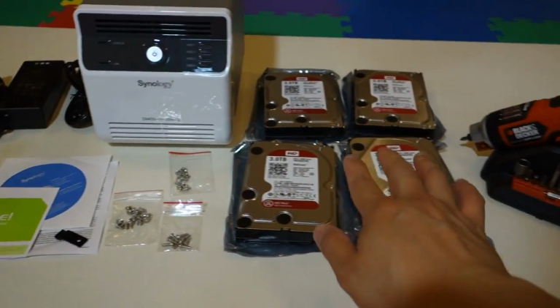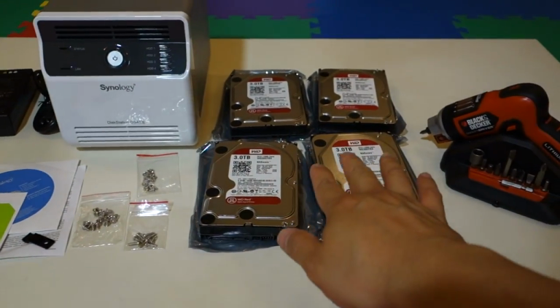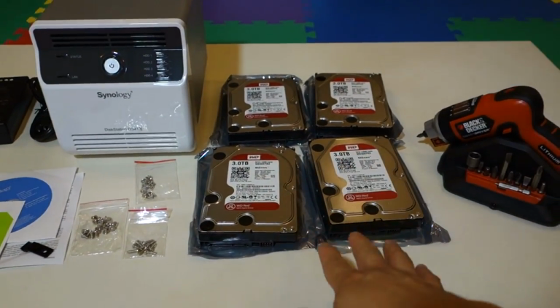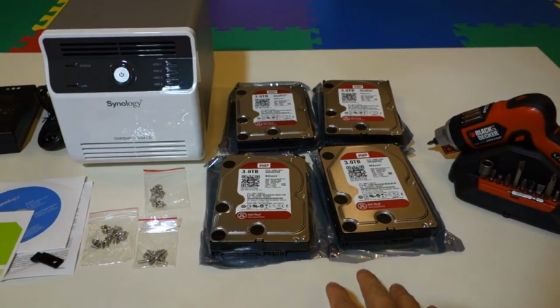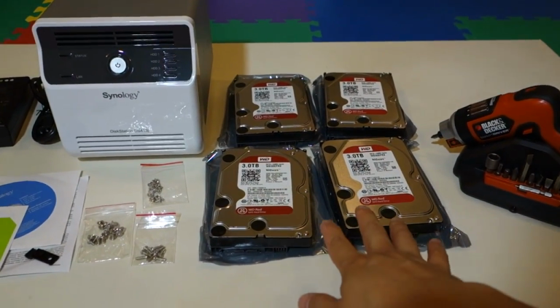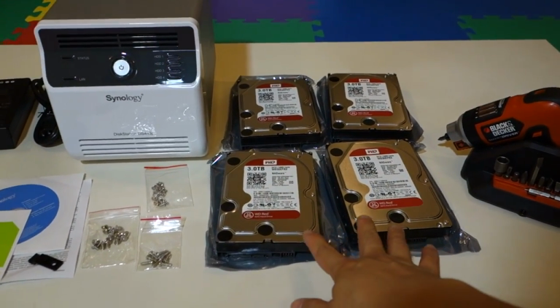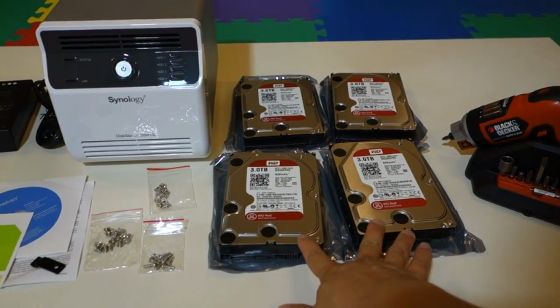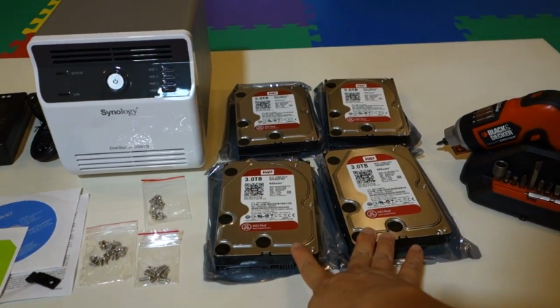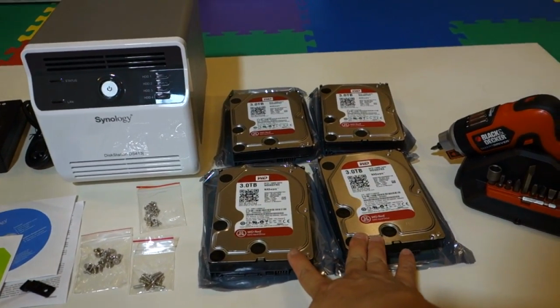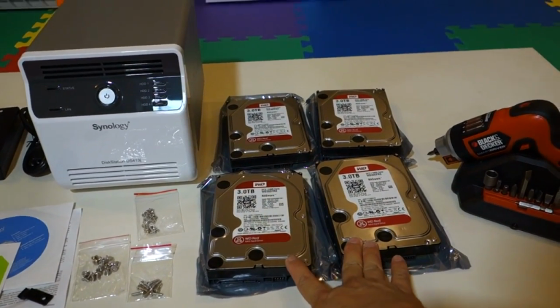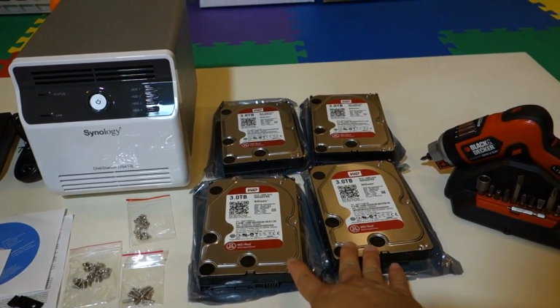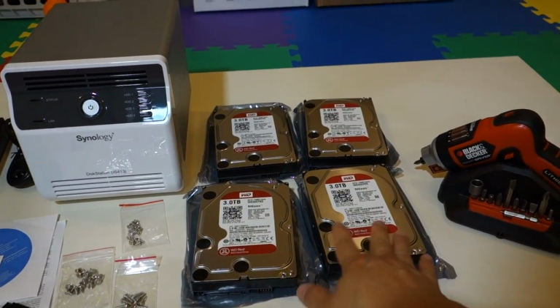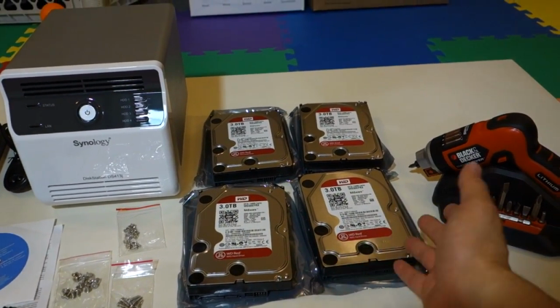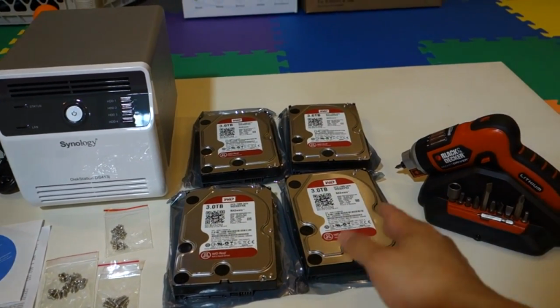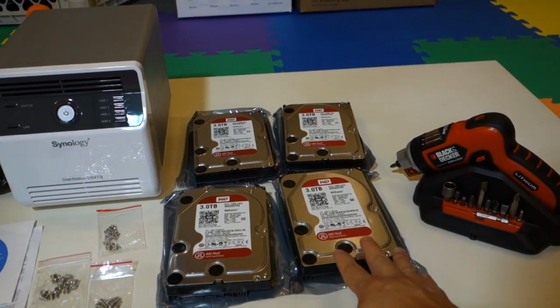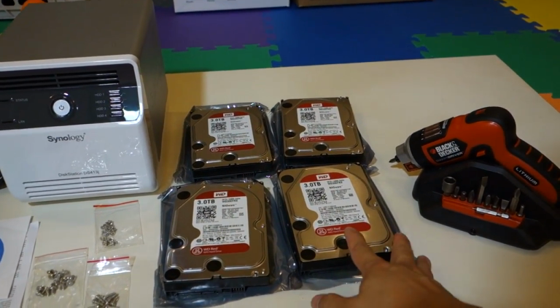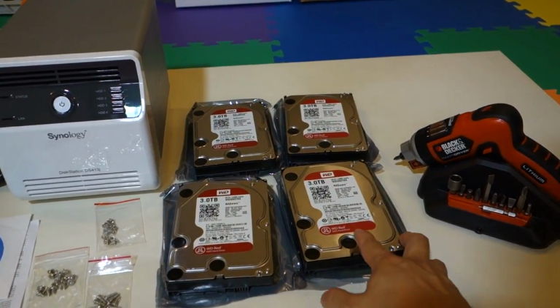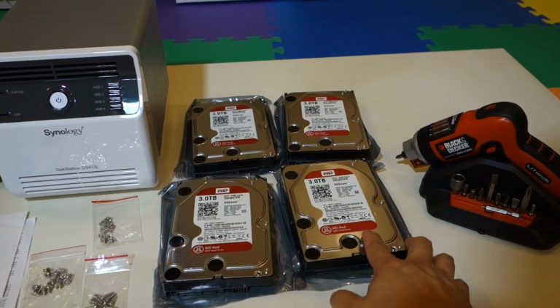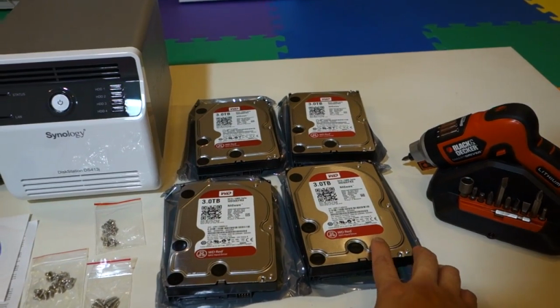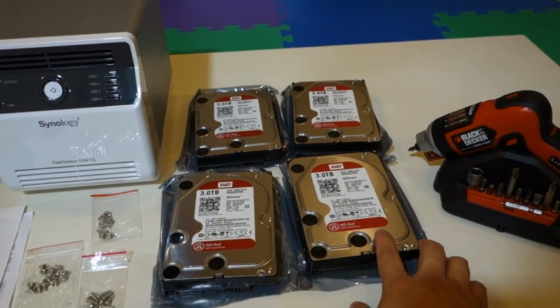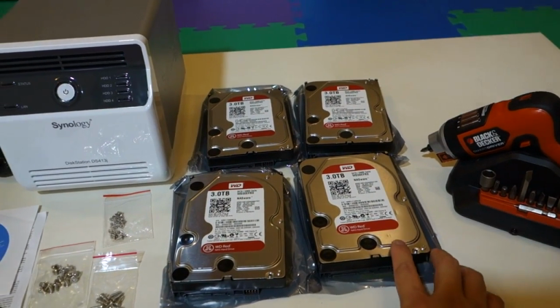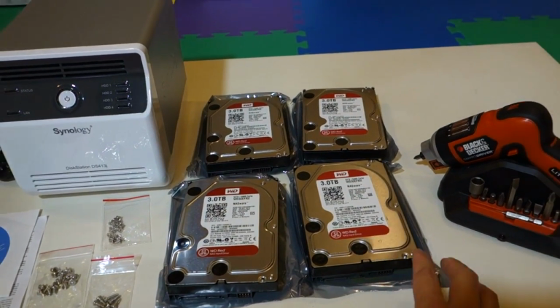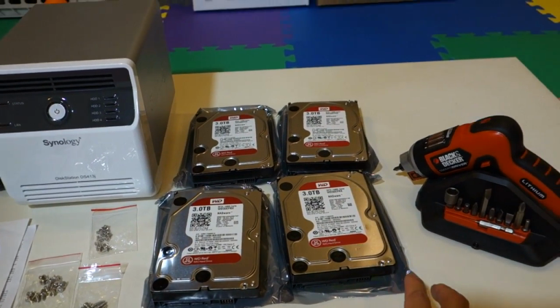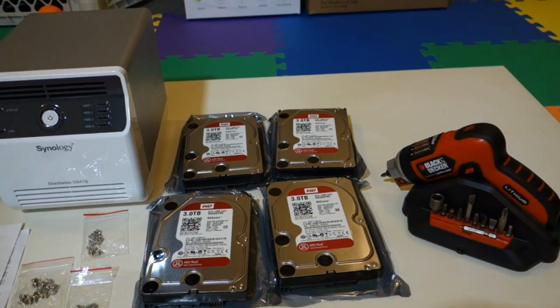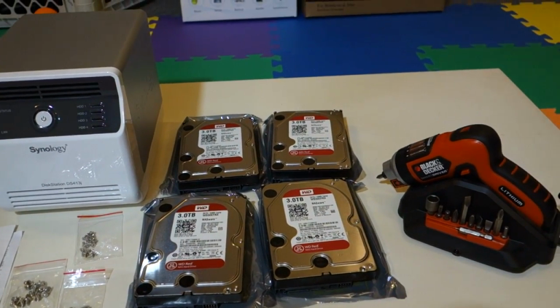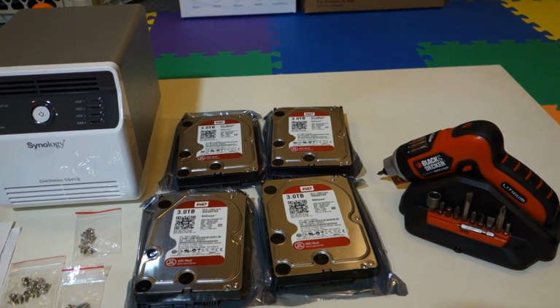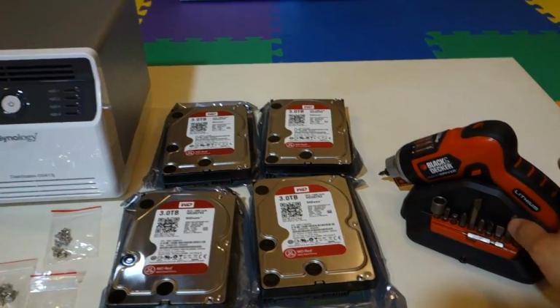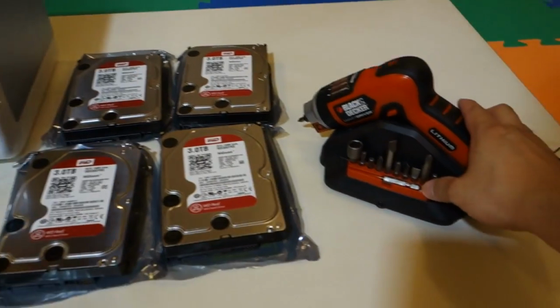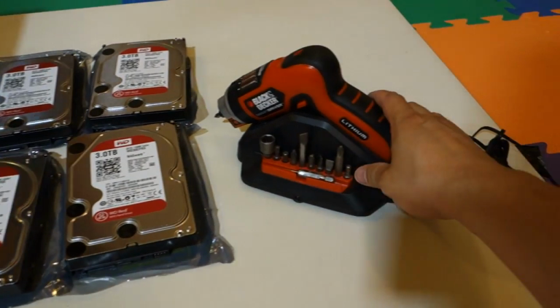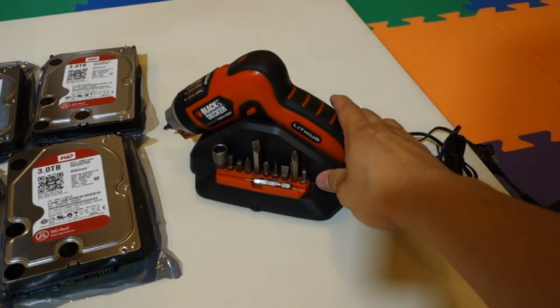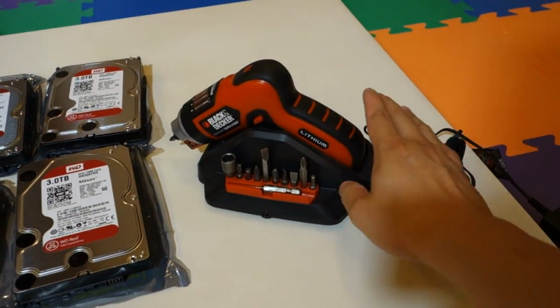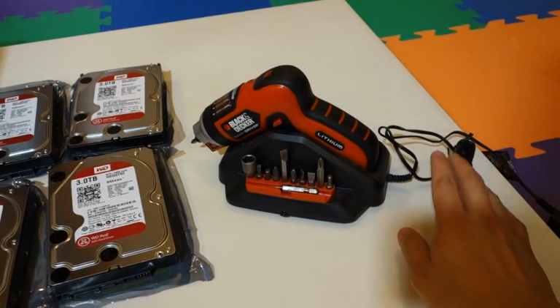Over here, I bought four 3TB hard drives. I opted for the Western Digital Red, and you'll also need a screwdriver.